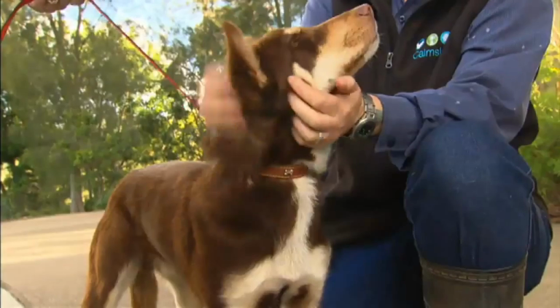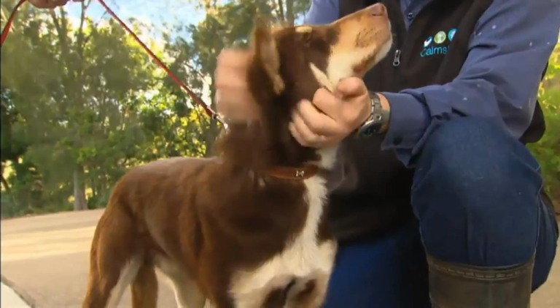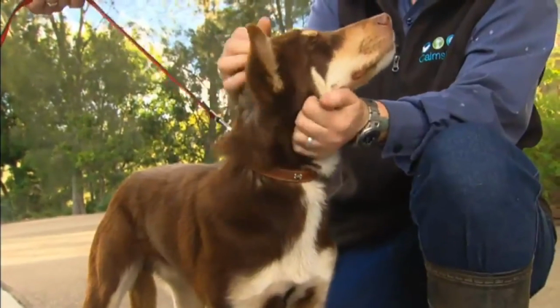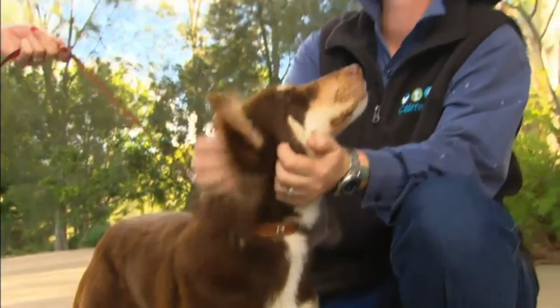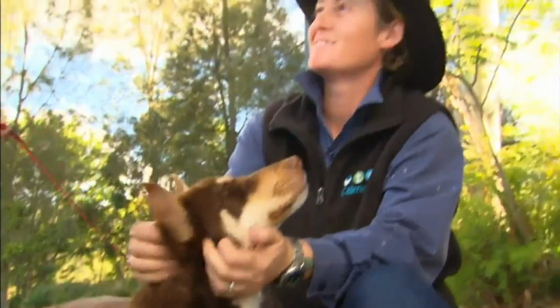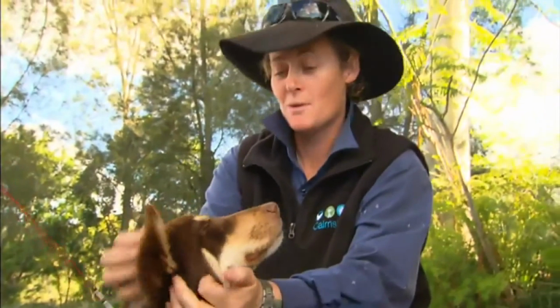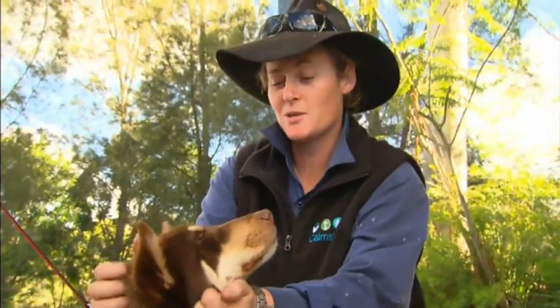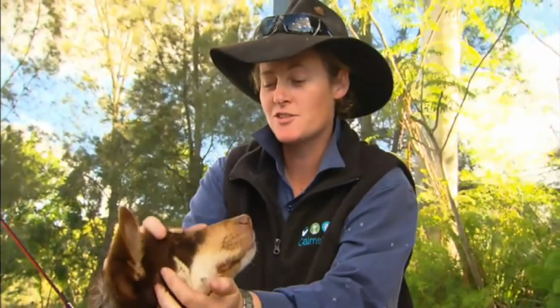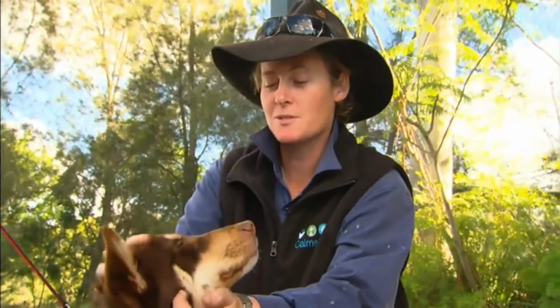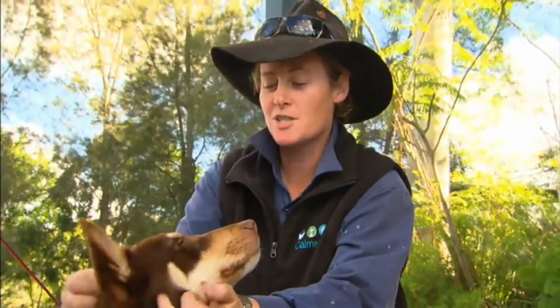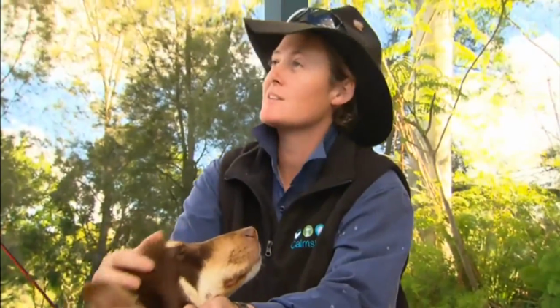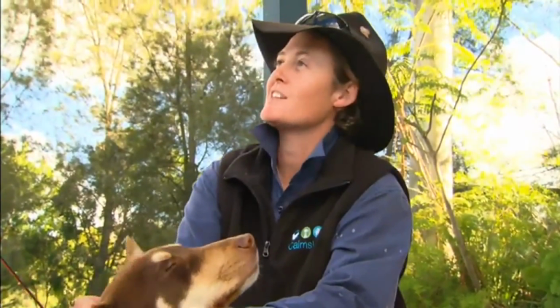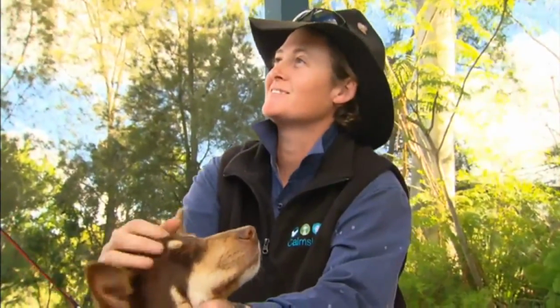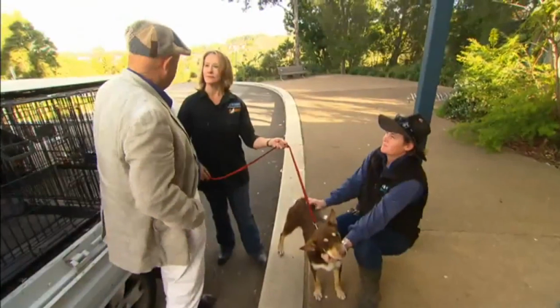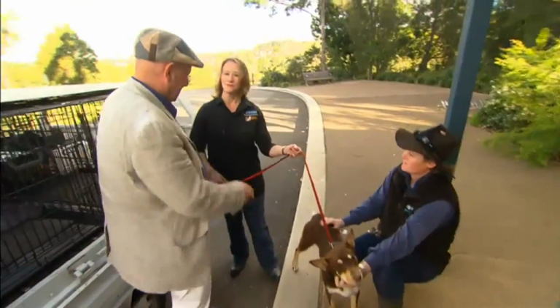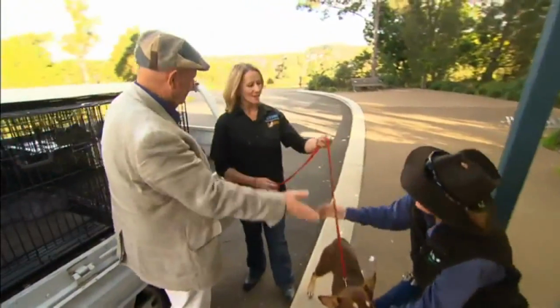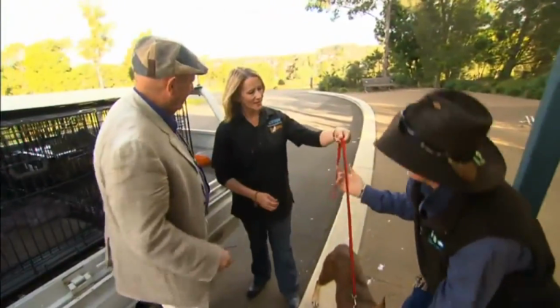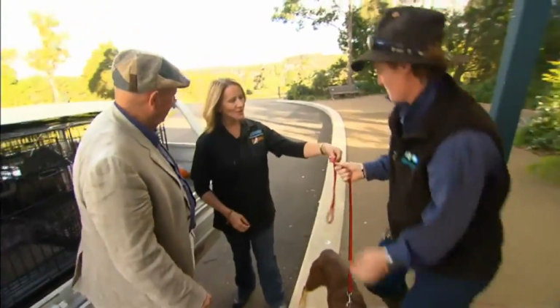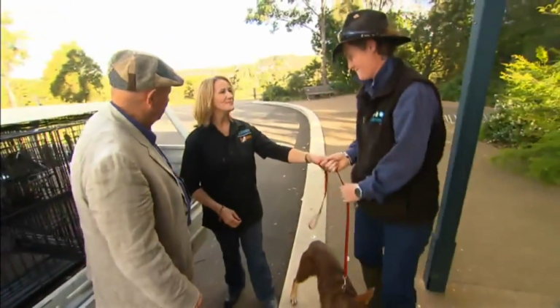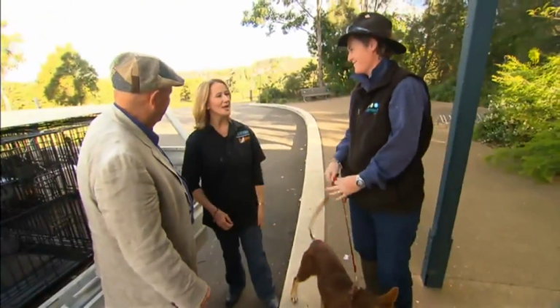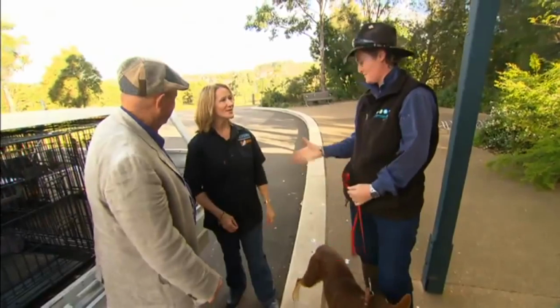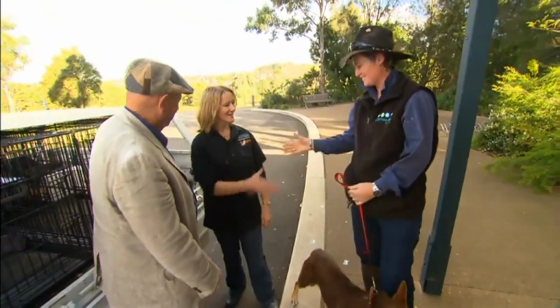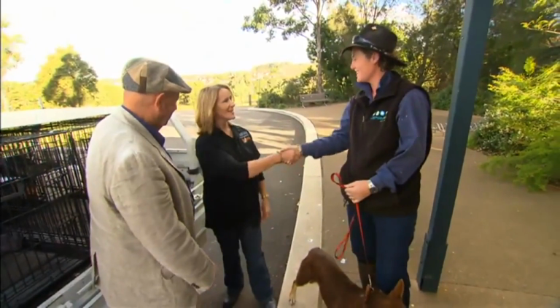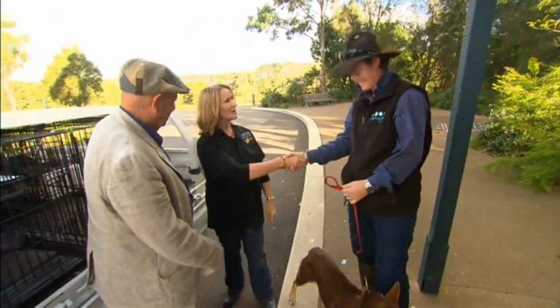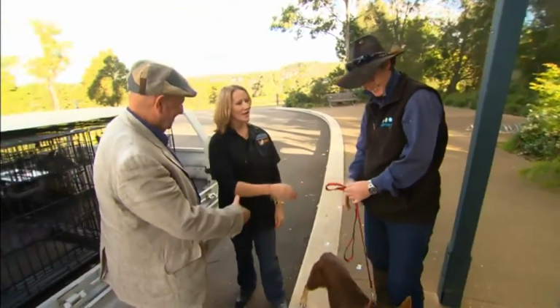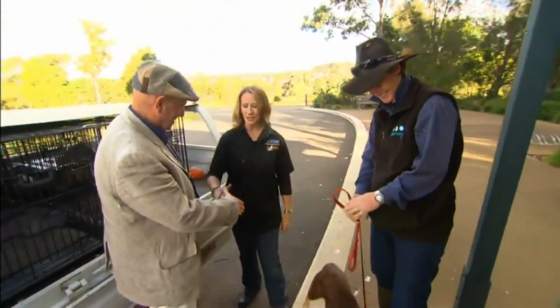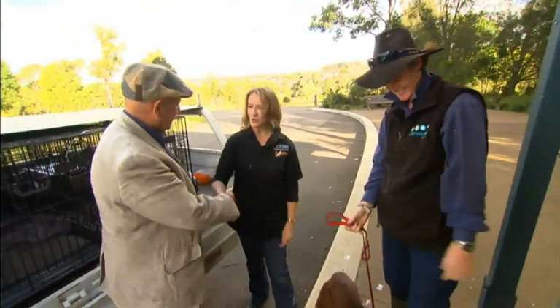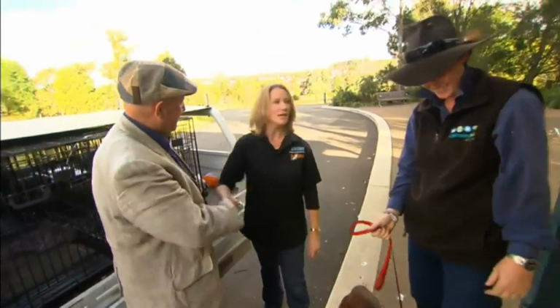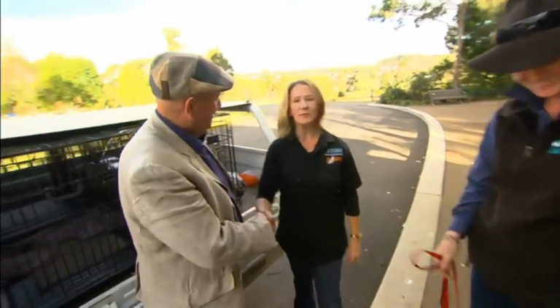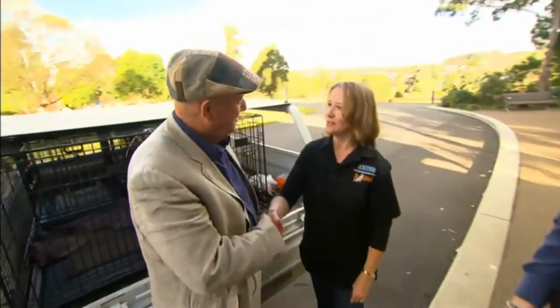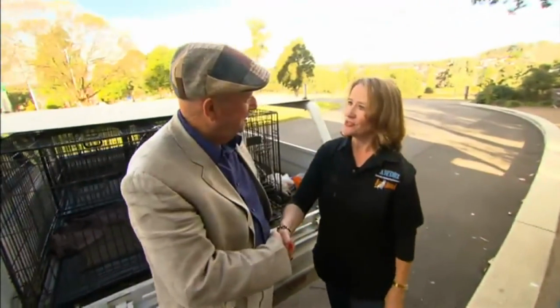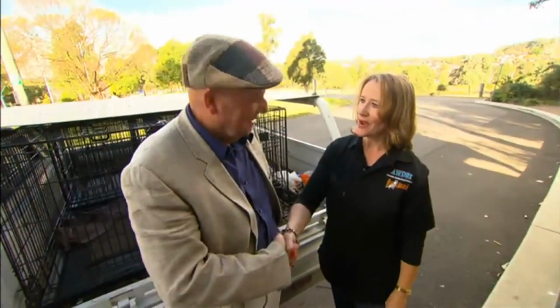So Tara, where to from here? What we're going to do is introduce him to some sheep and start training. Well ladies, it's time to hand the lead over. Absolutely. Thanks Tara — you know how to get in touch with me if there's any problems. Great to meet you. You too, Harry.